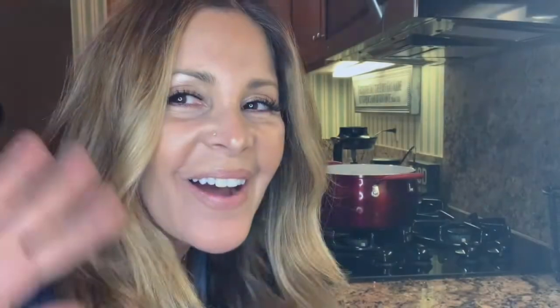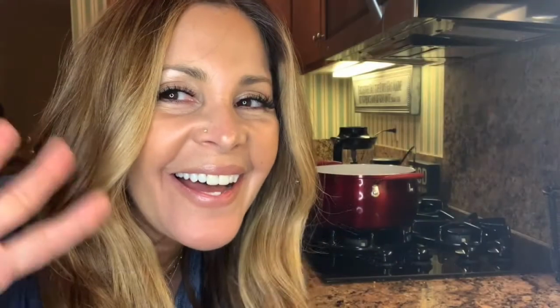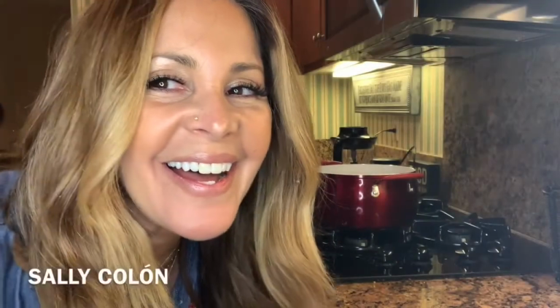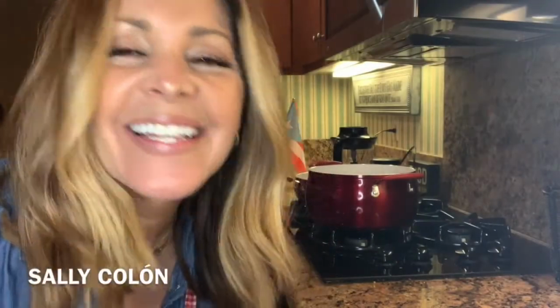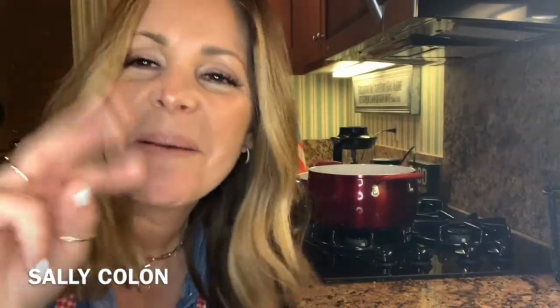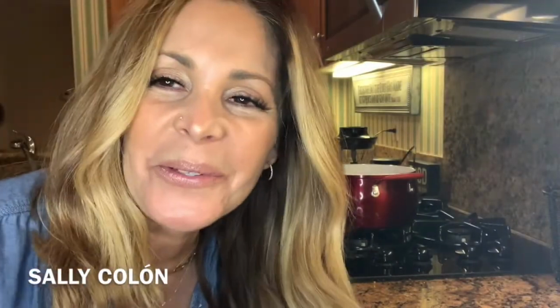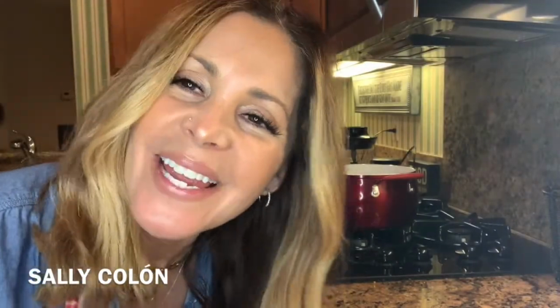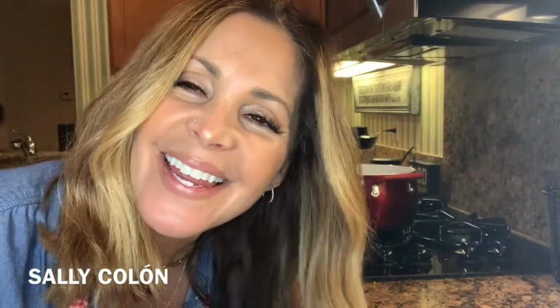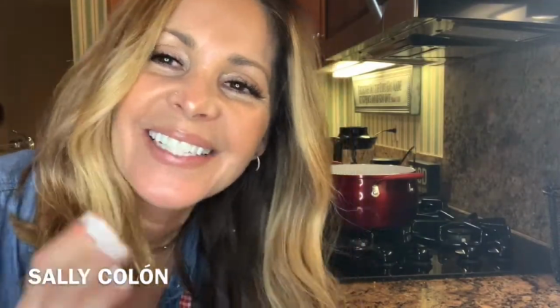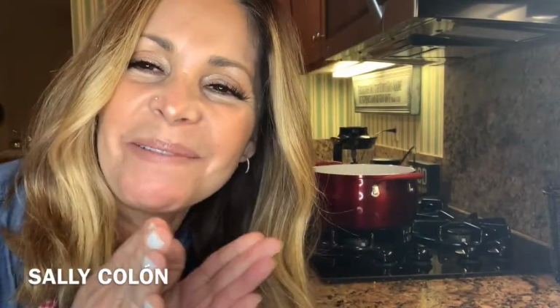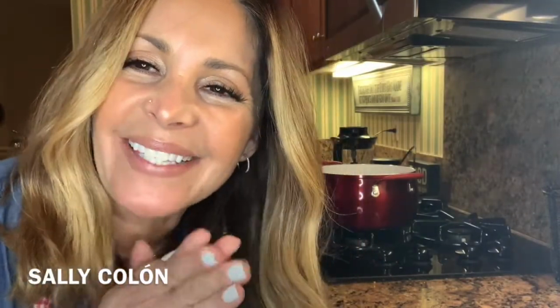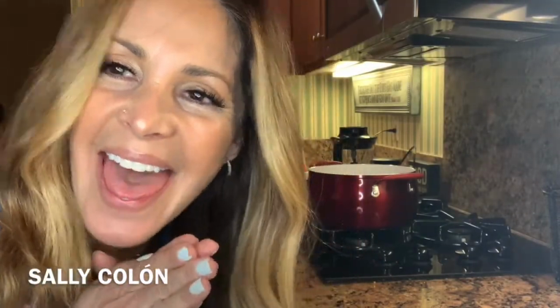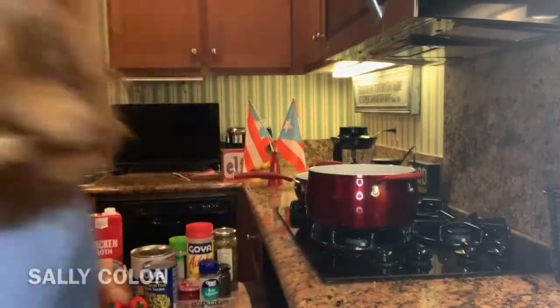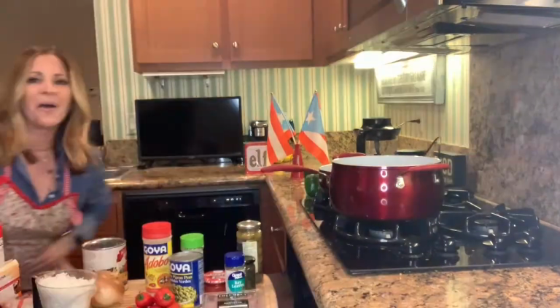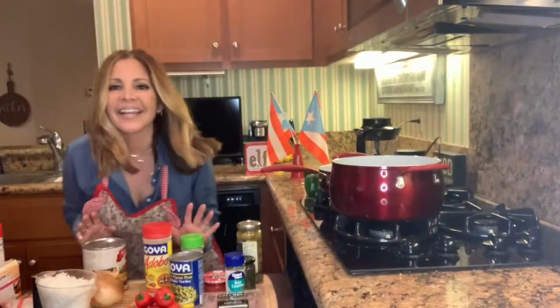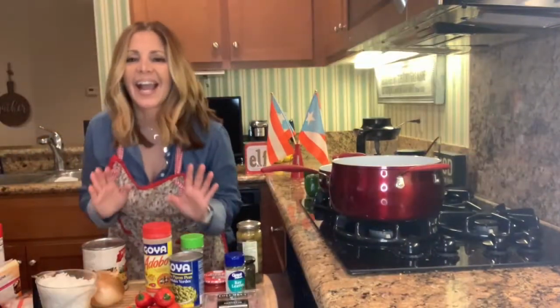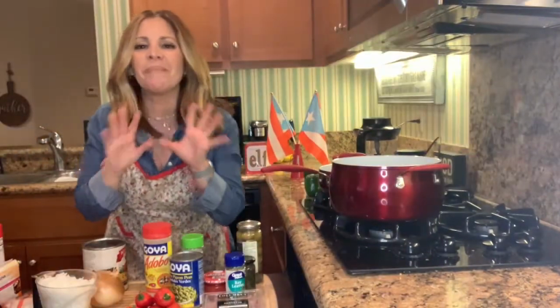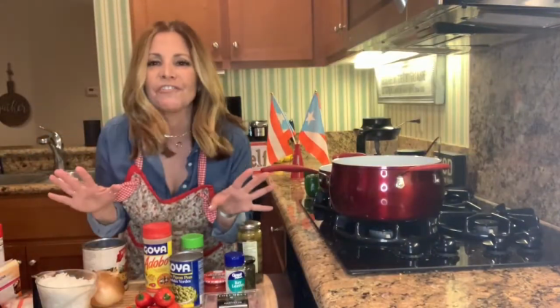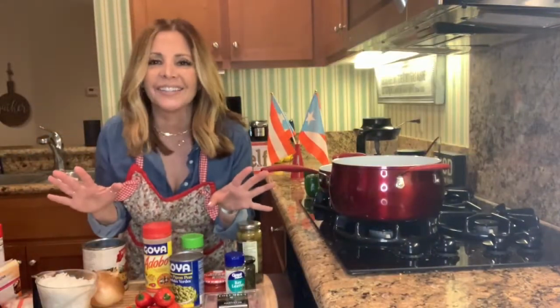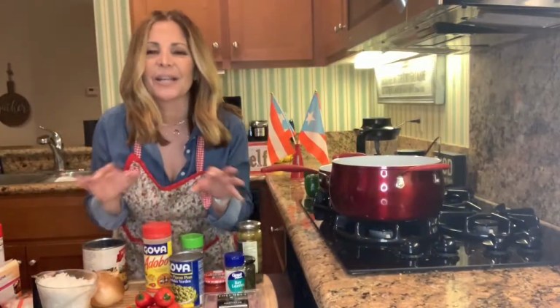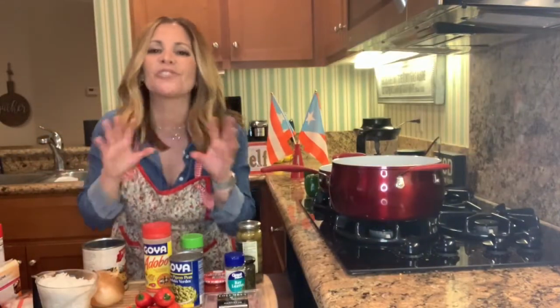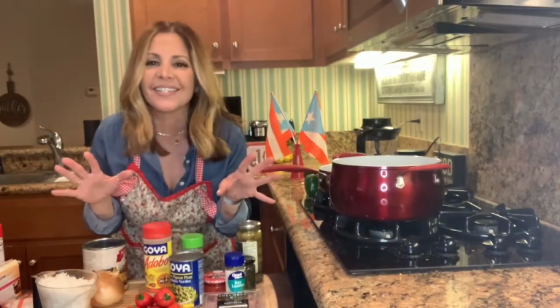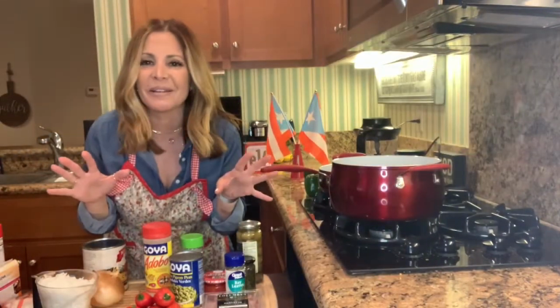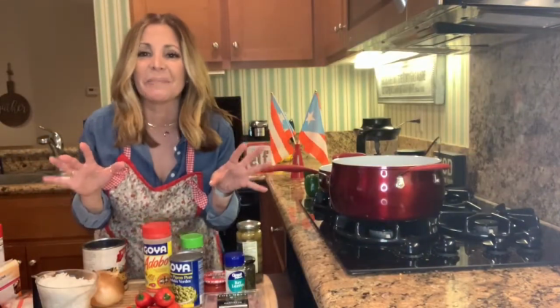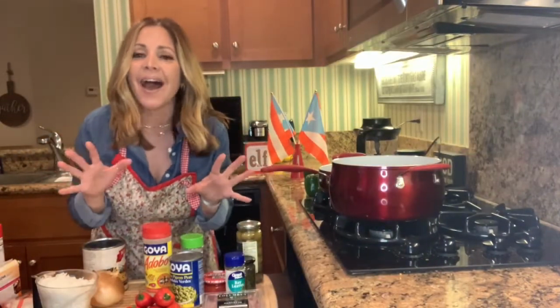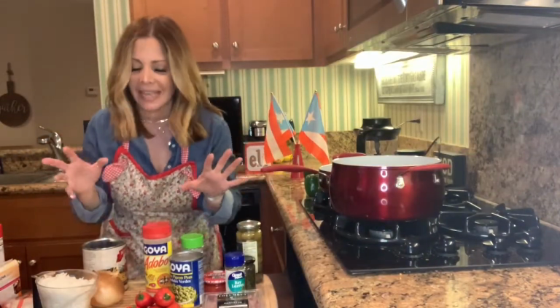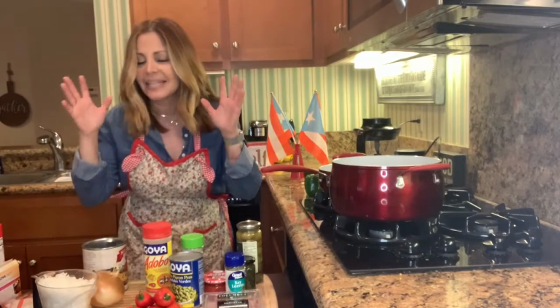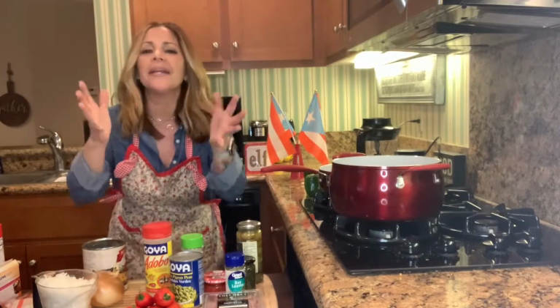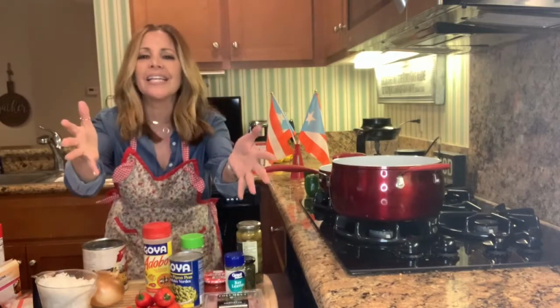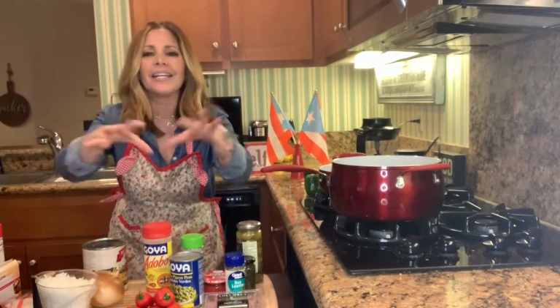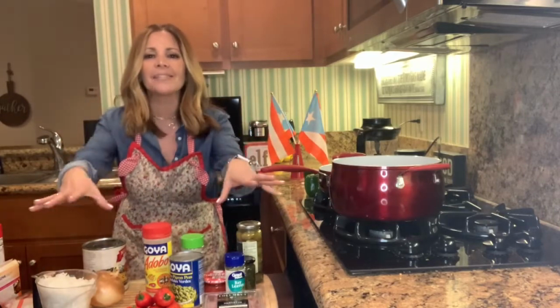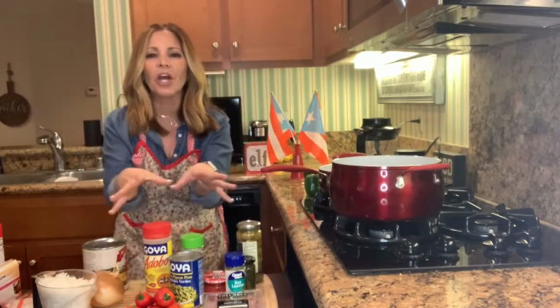Hola! Episode three! And today I'm so excited! I have a makeshift island now and I'm so excited about it because now I can see you guys as I'm cooking.